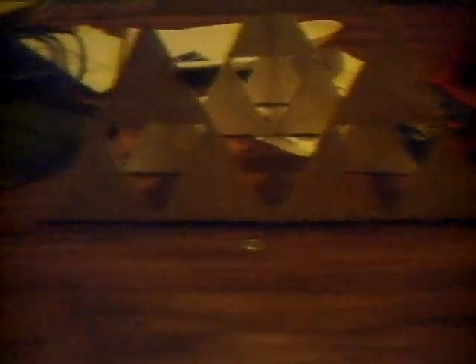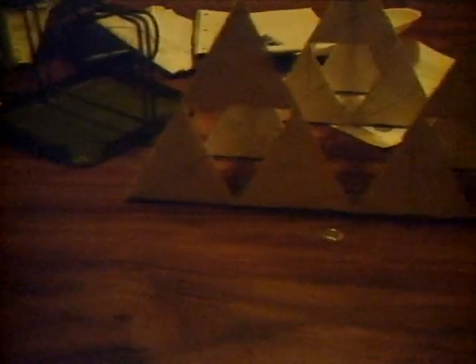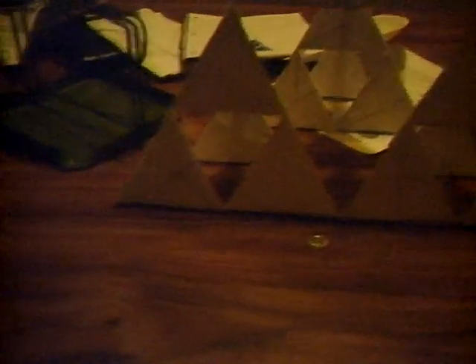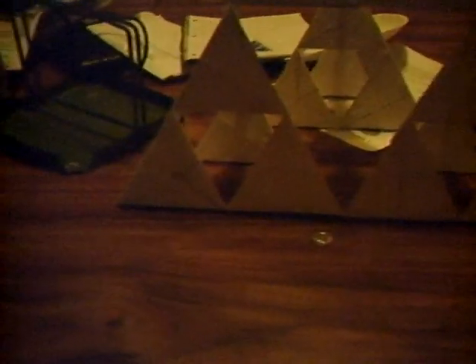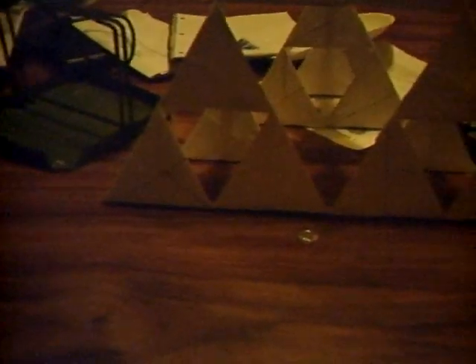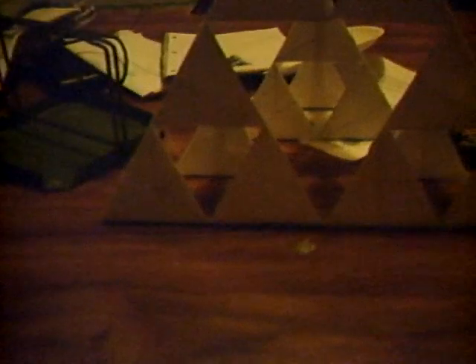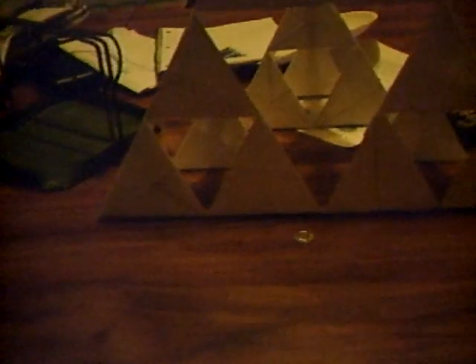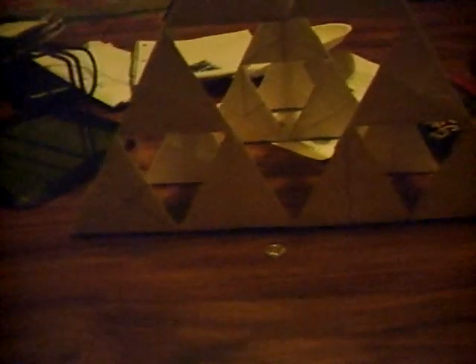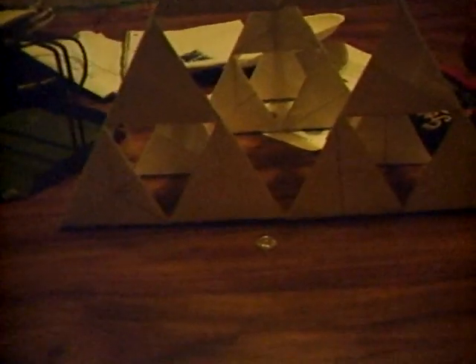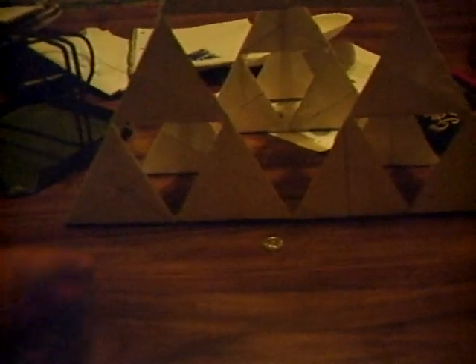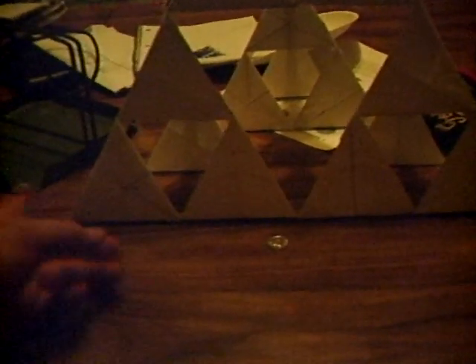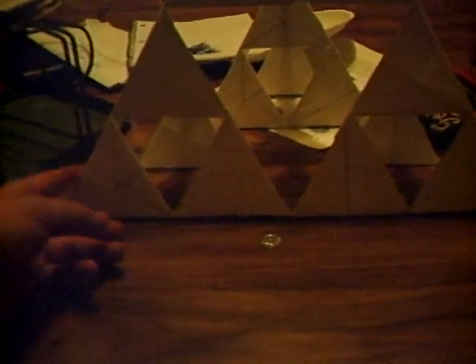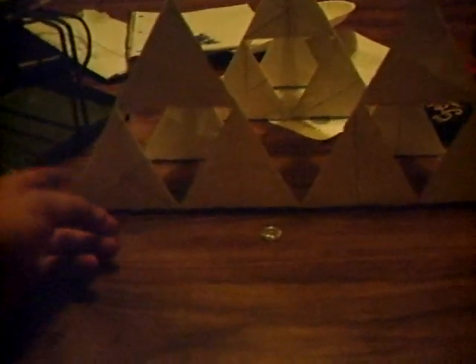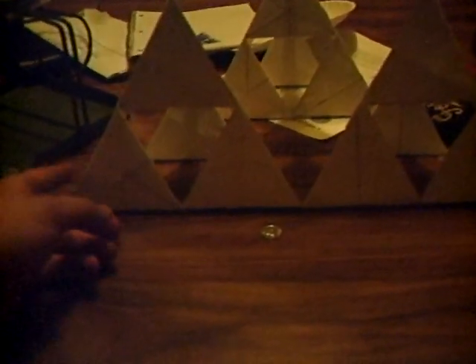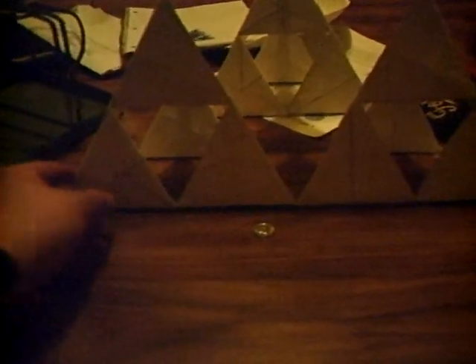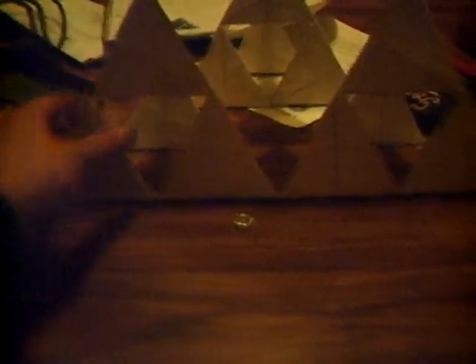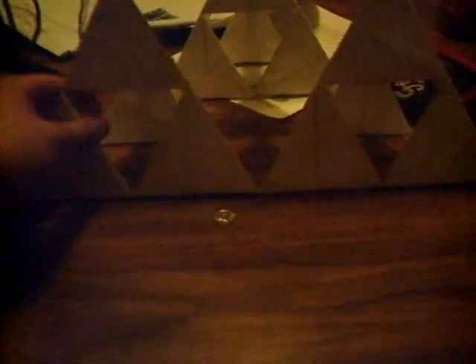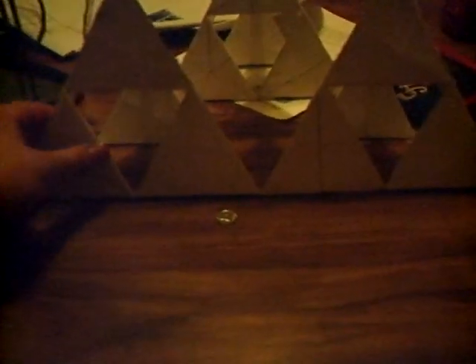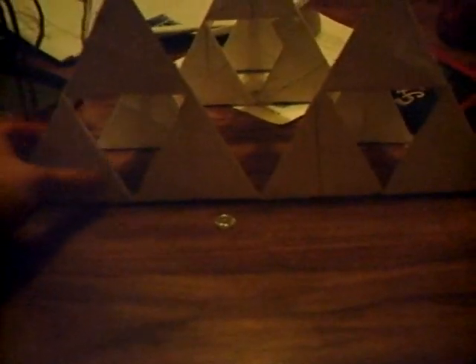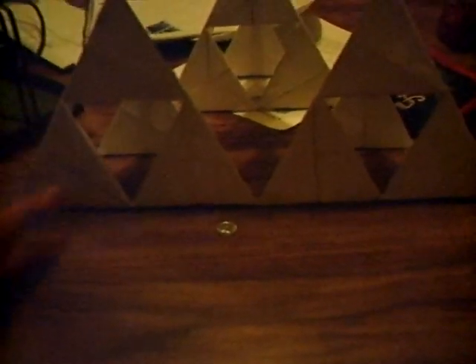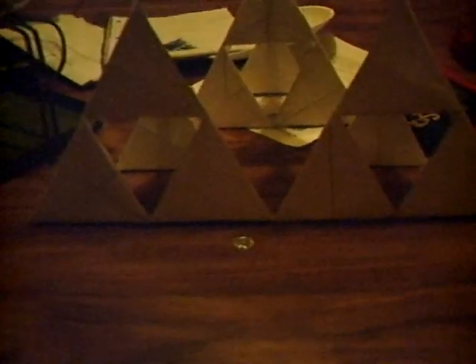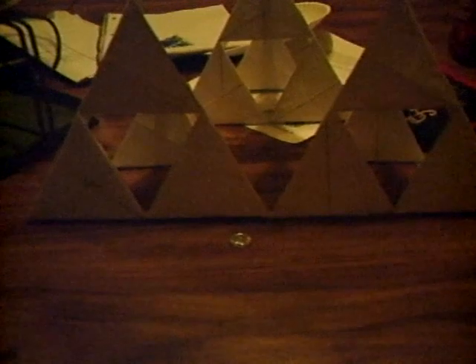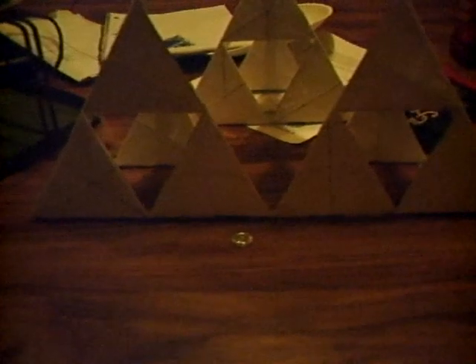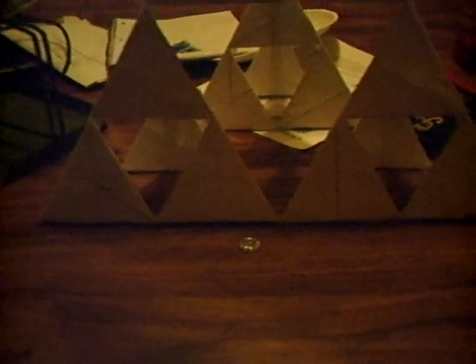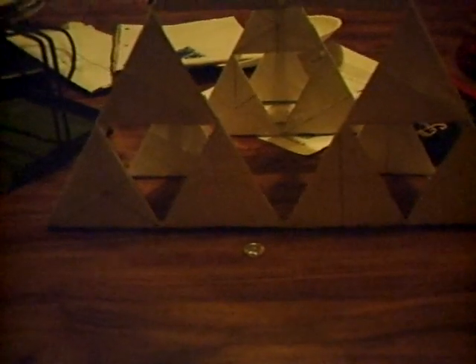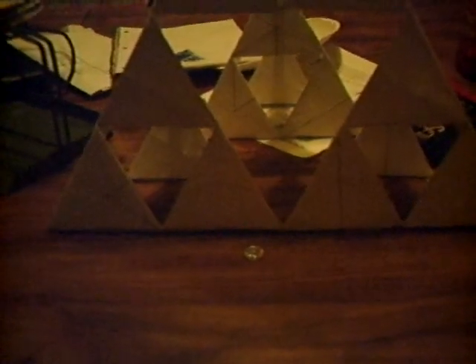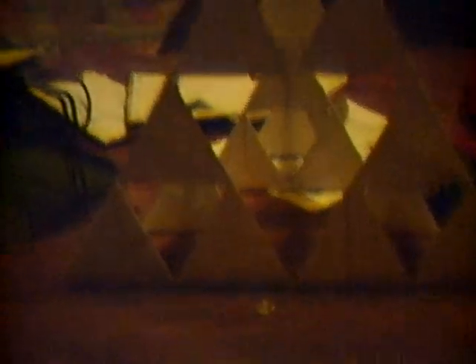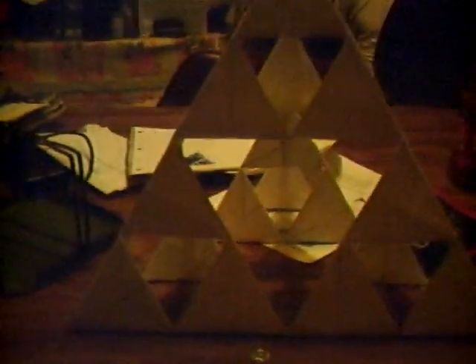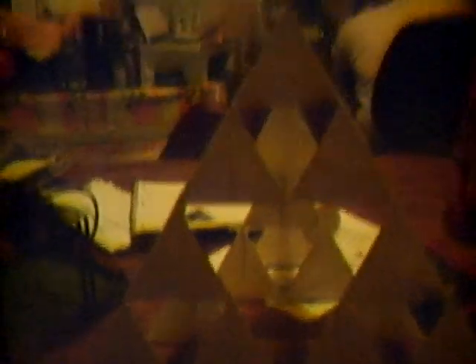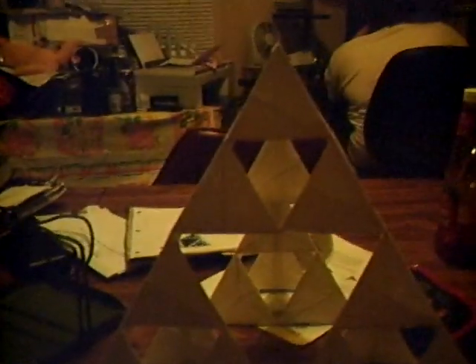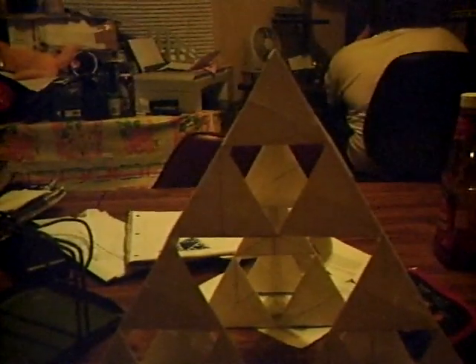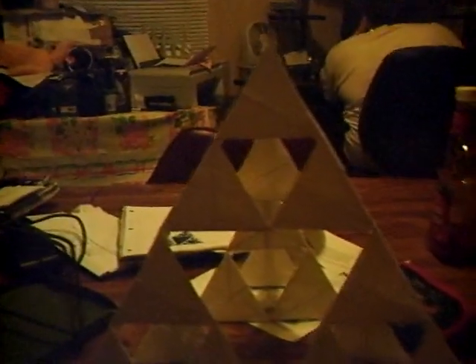Each triangular pyramid is made up of one paper plate, 9 inches in diameter.